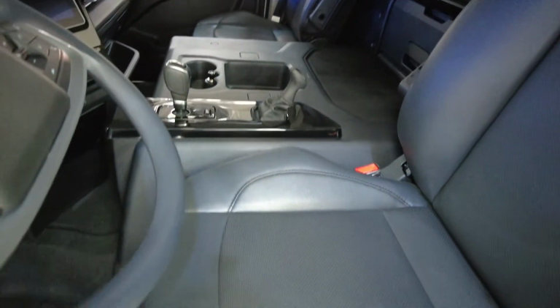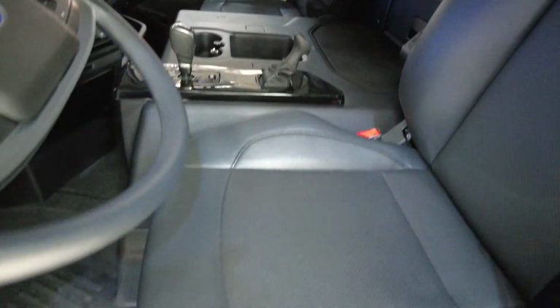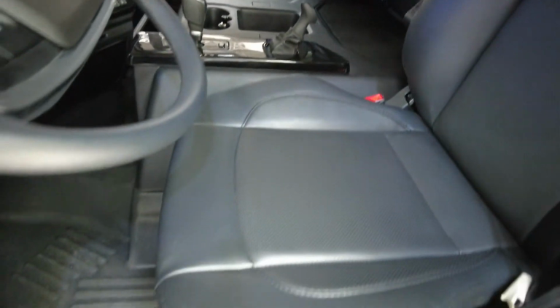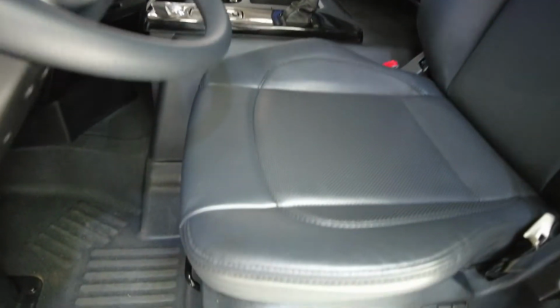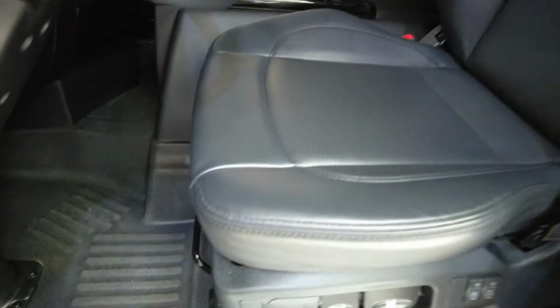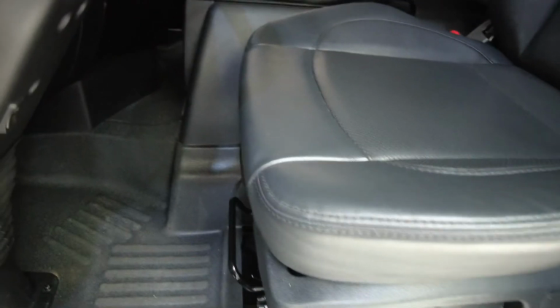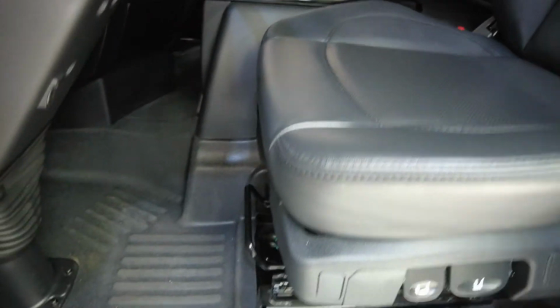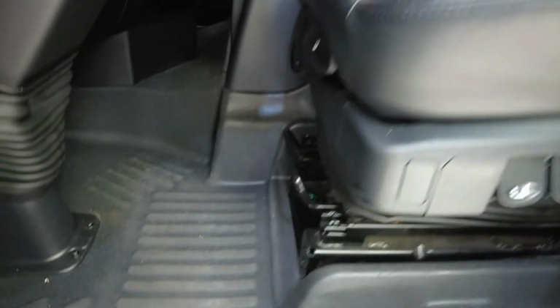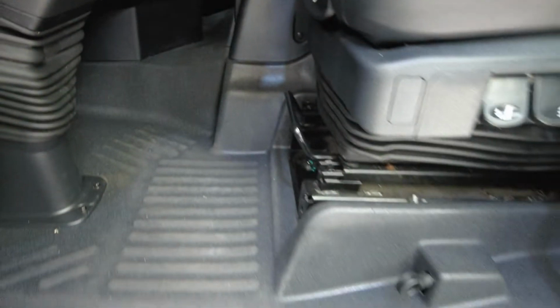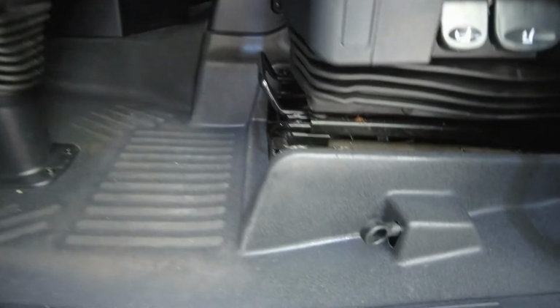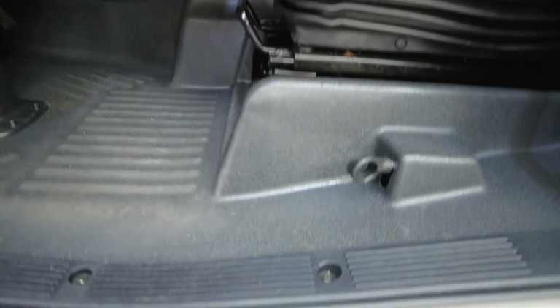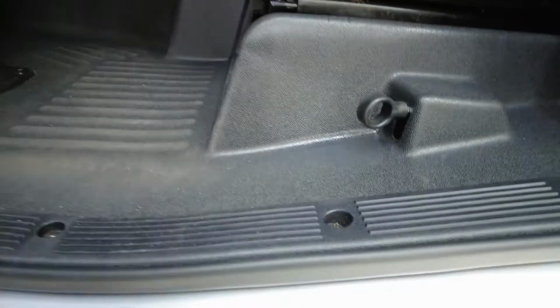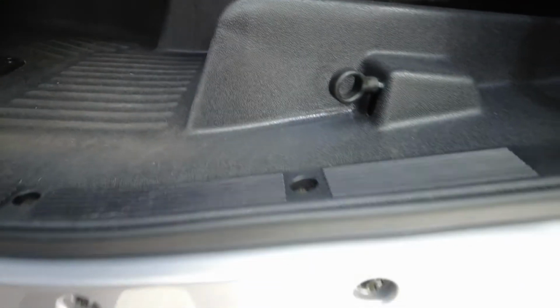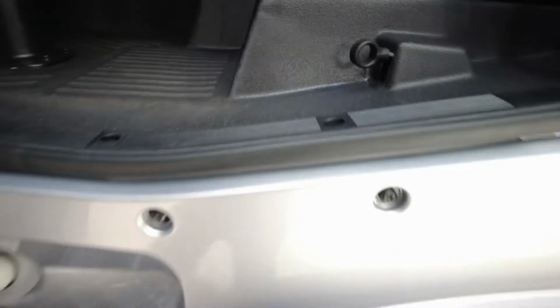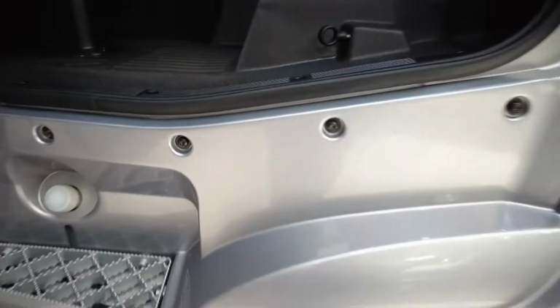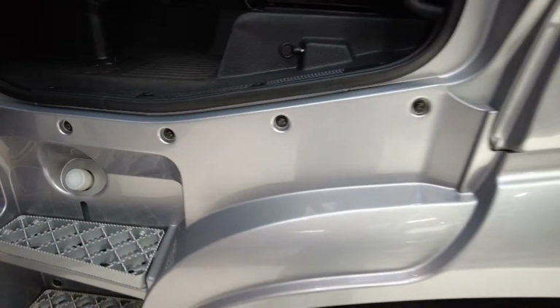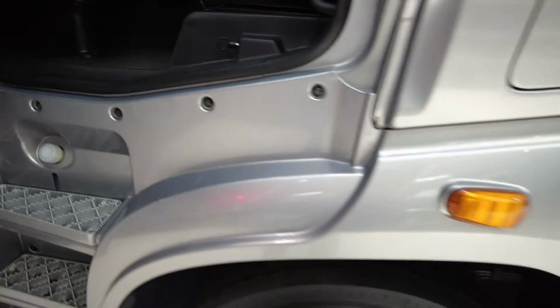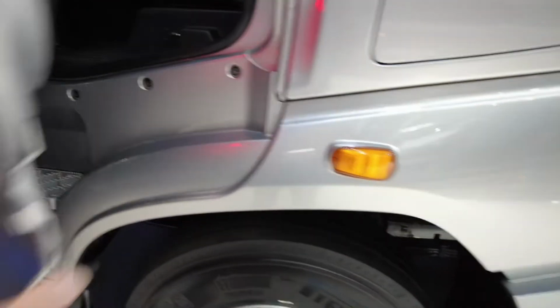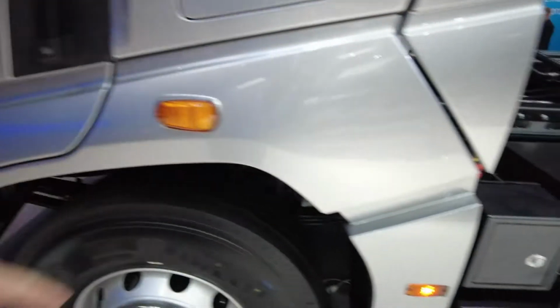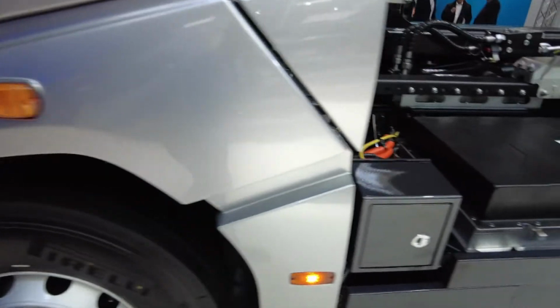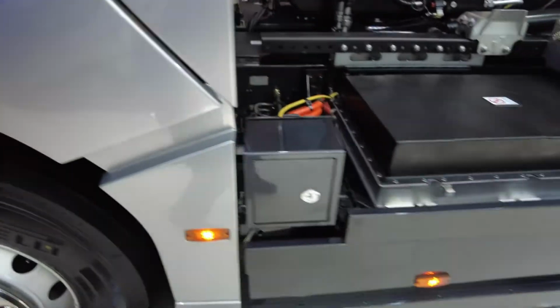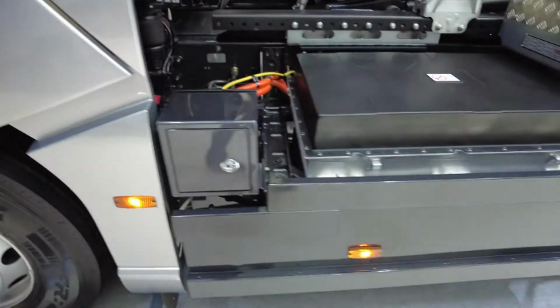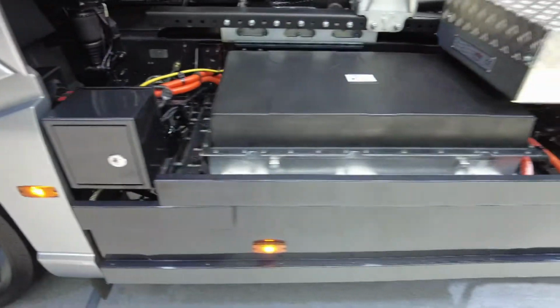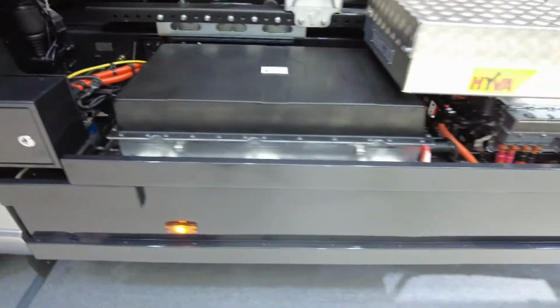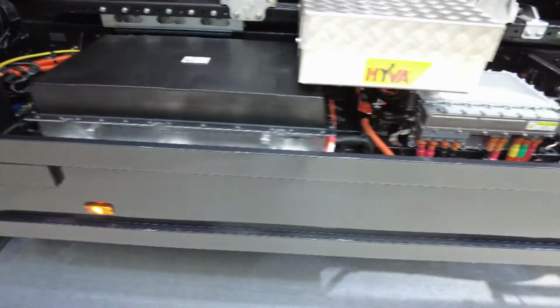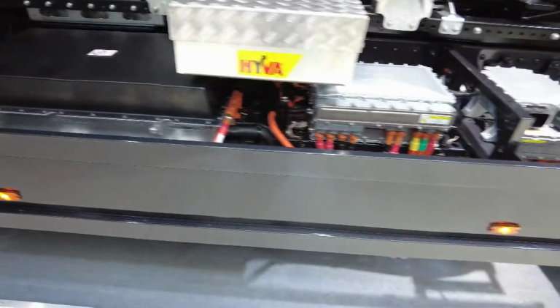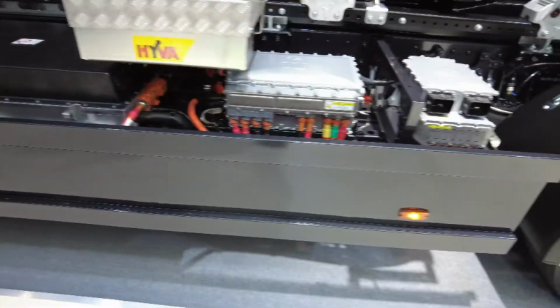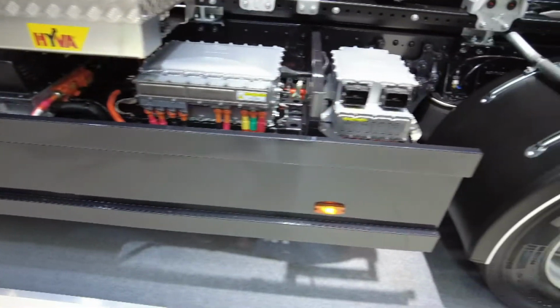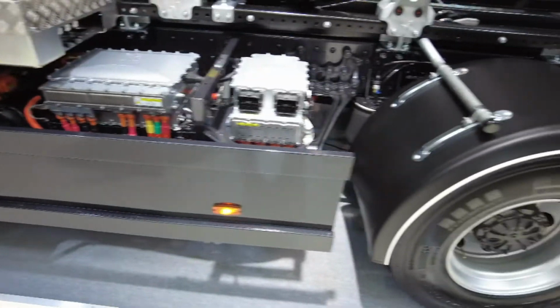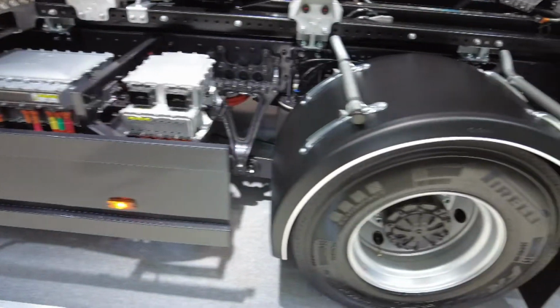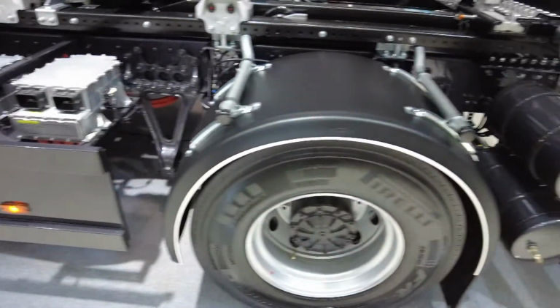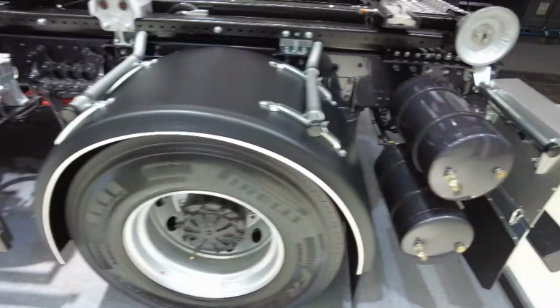LFP batteries, as it is throughout the BYD heavy truck range. Motor wise, 180 kilowatts for the motor, and that's it. So nice piece of kit, looks the part, will be very interesting — already left-hand drive.